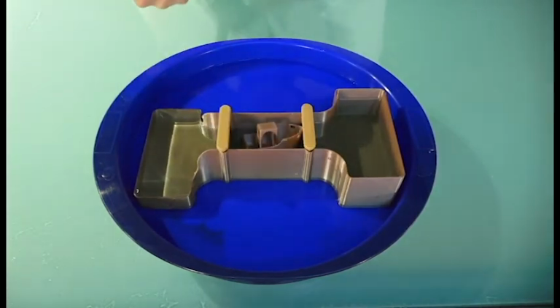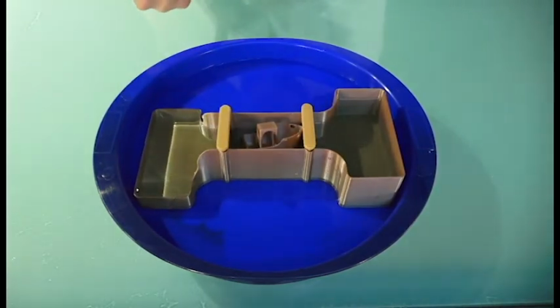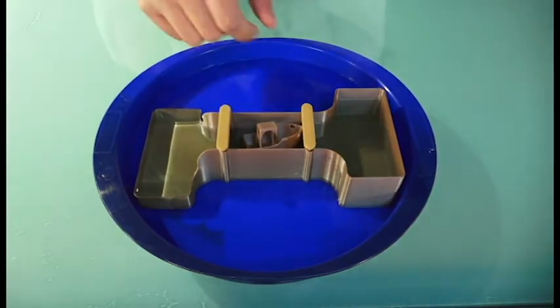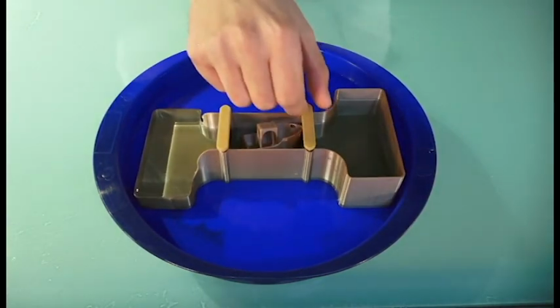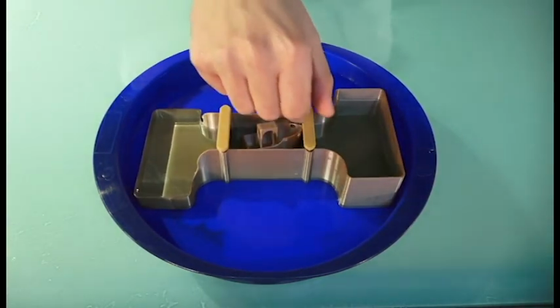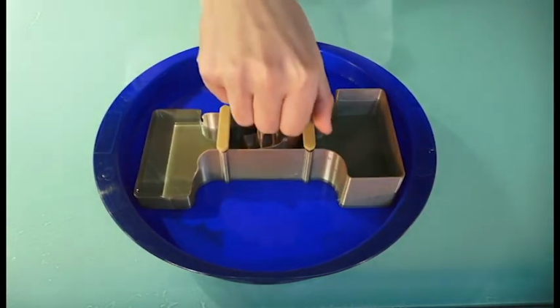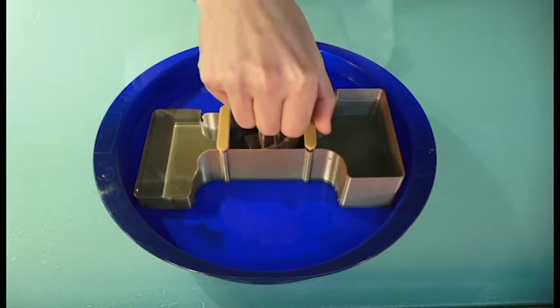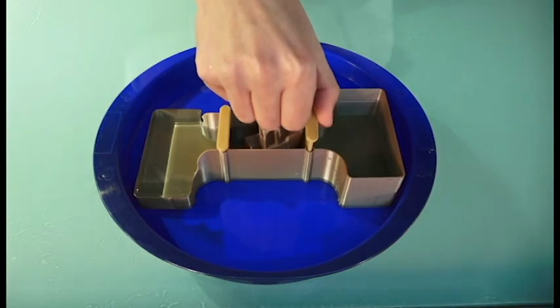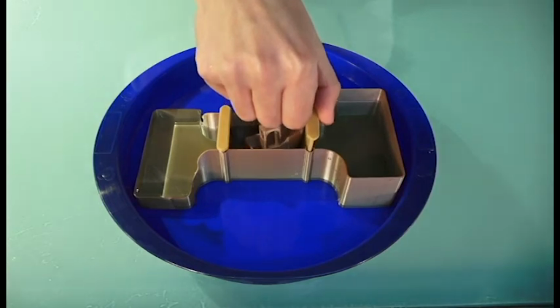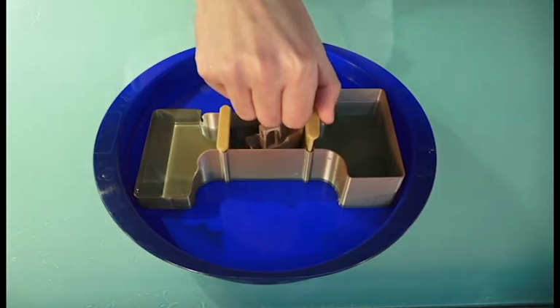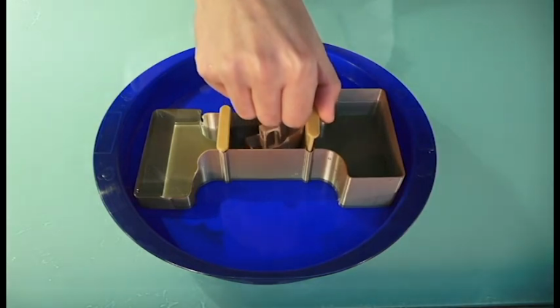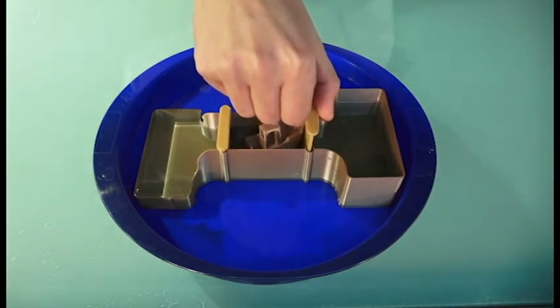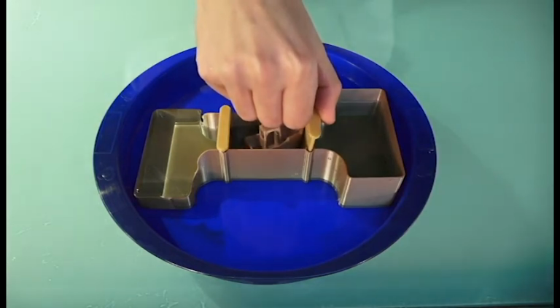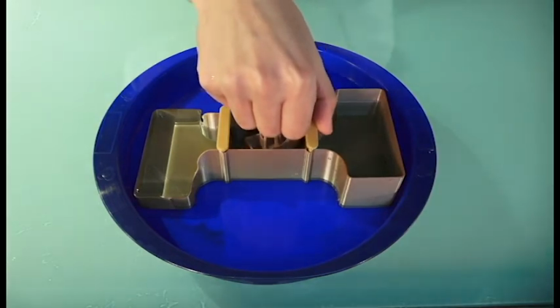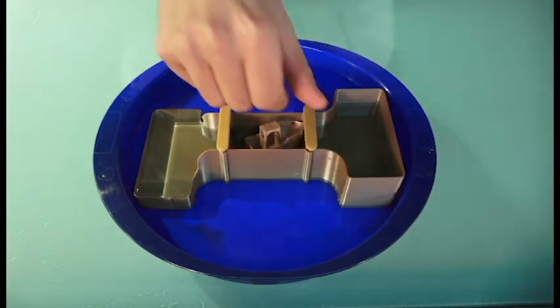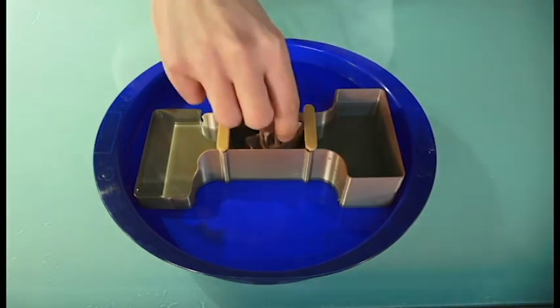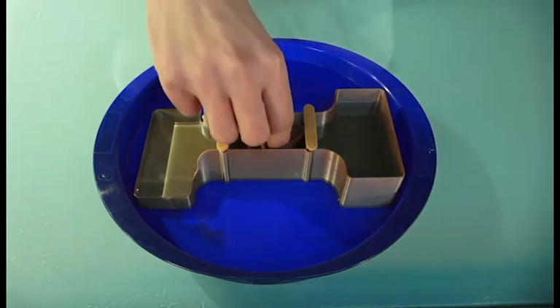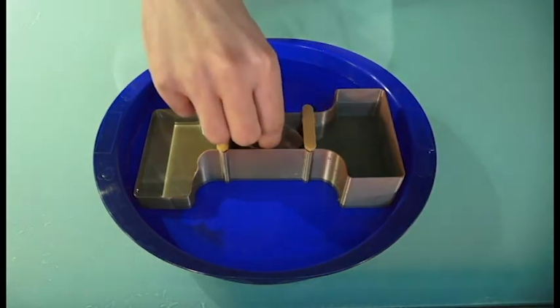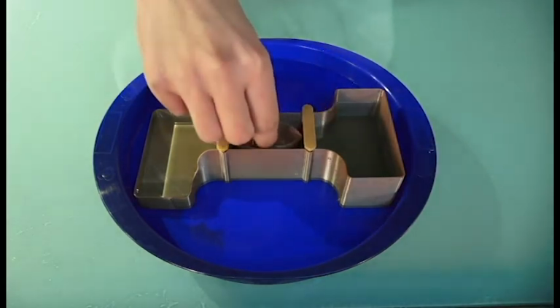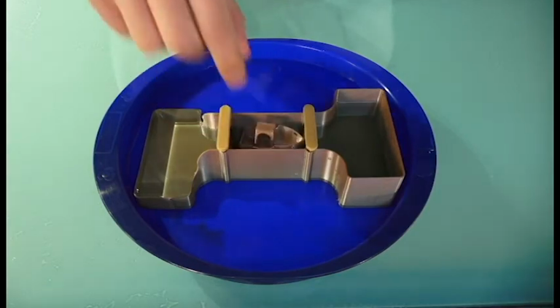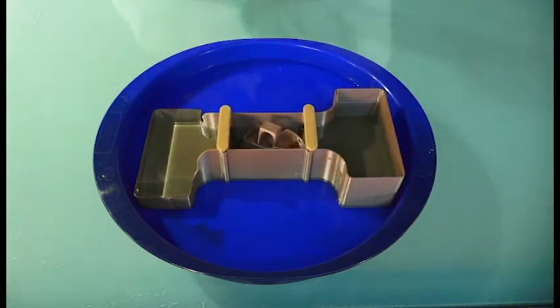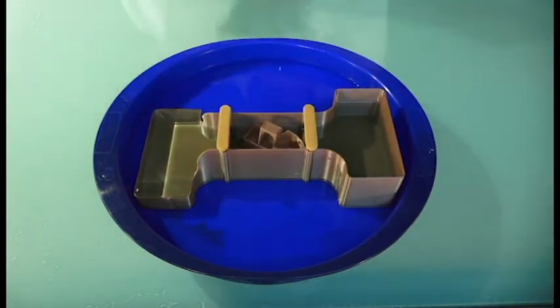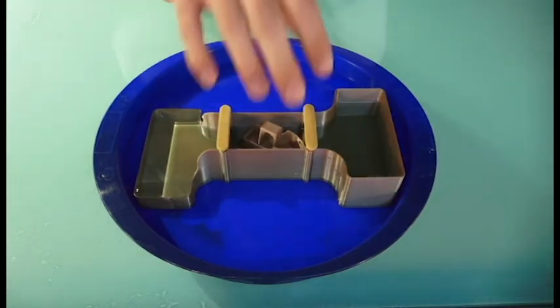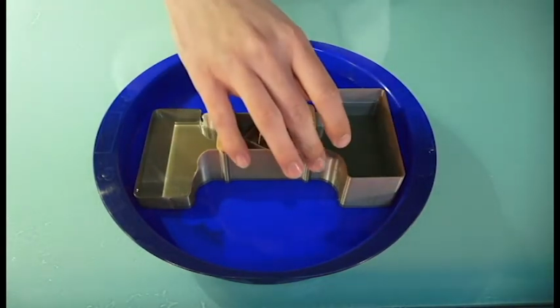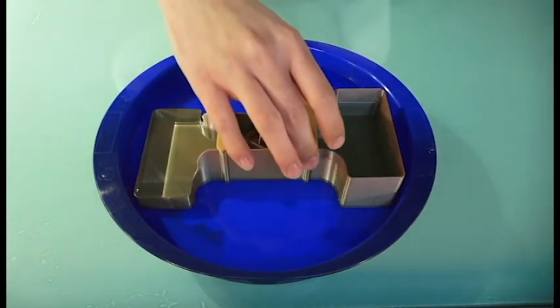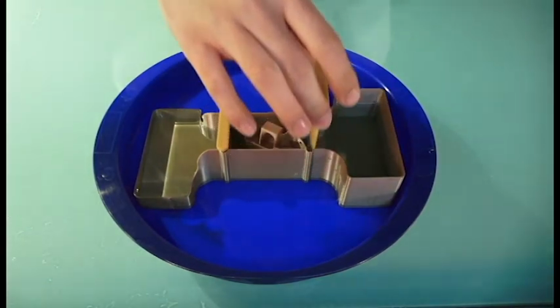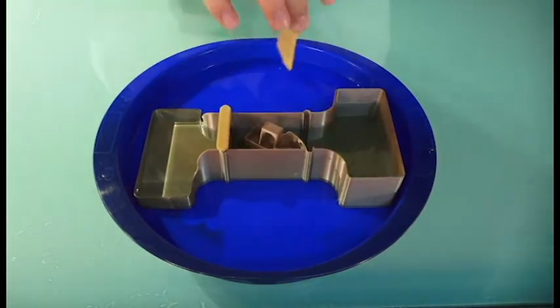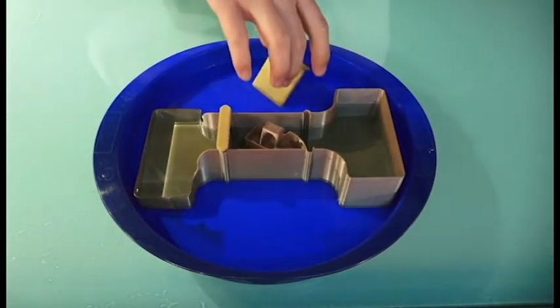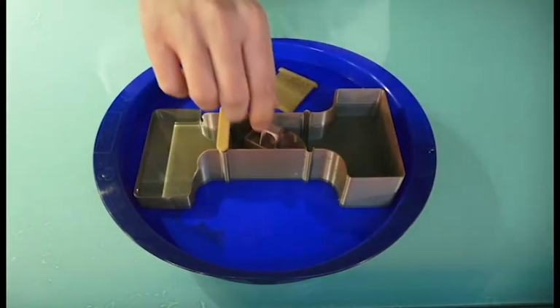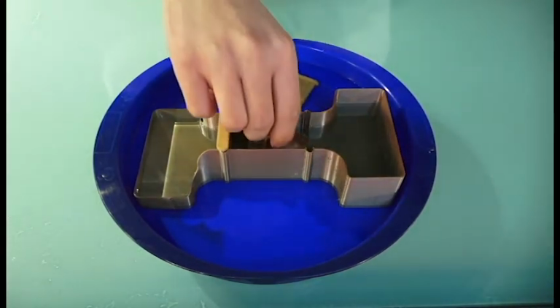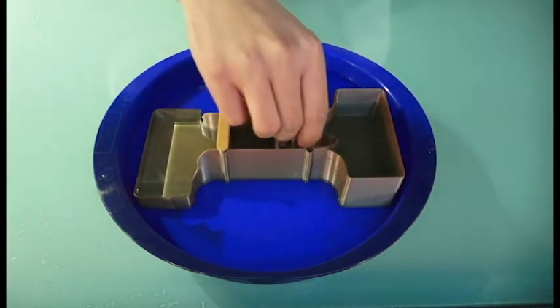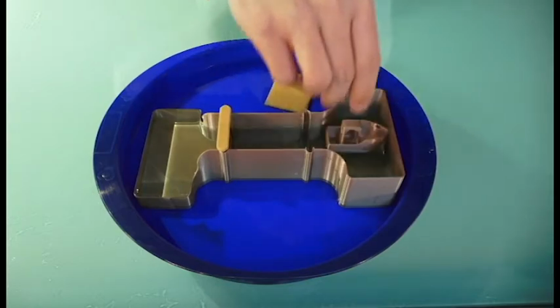A sluice — a small door that helps to control the water level — is opened to raise or lower the water level to the level of the water where the boat is heading. Once the water is level, the other gate will open up to let the boat continue on its journey.